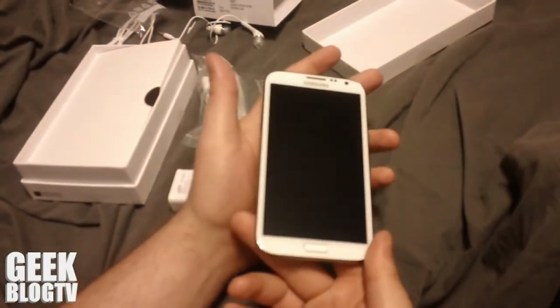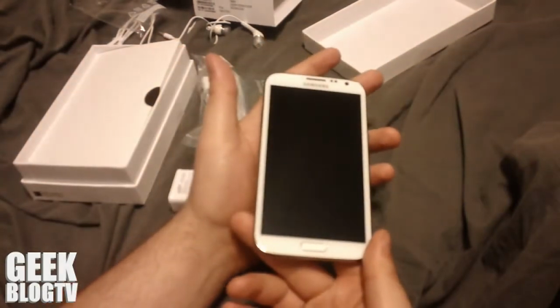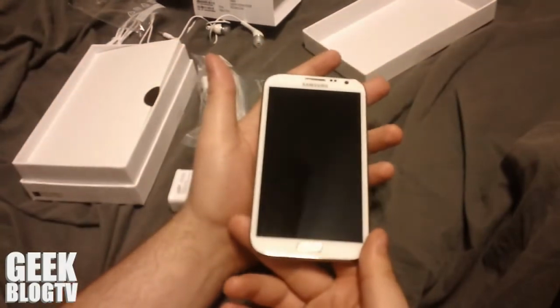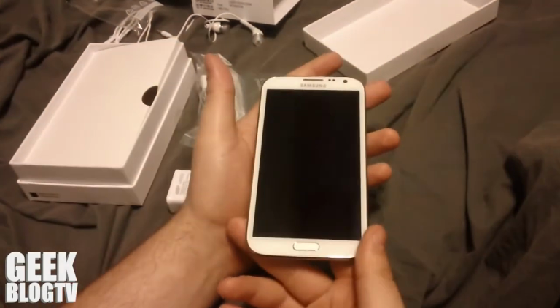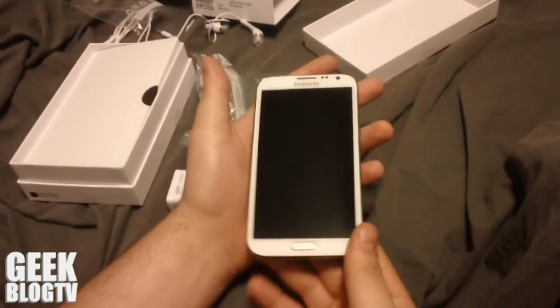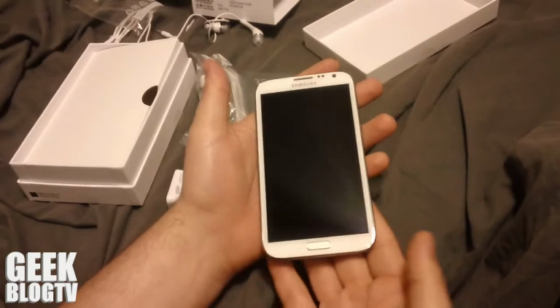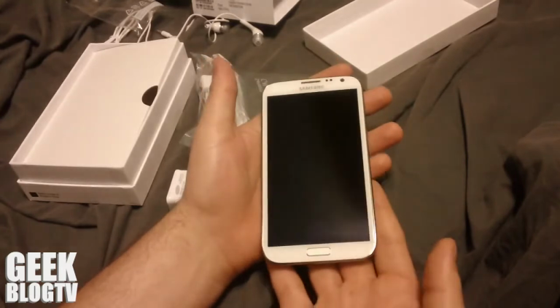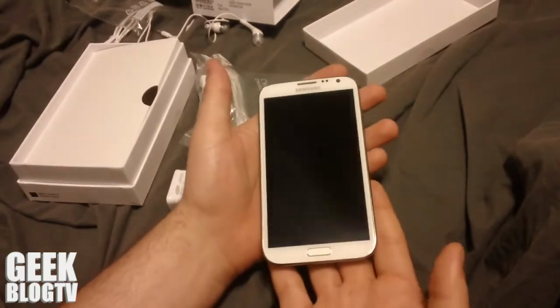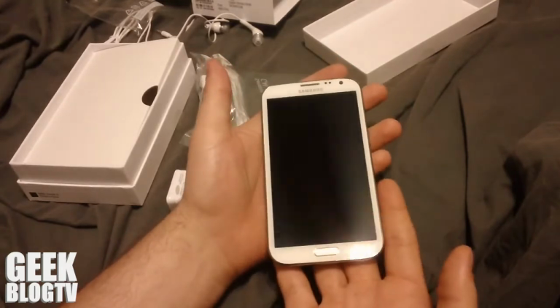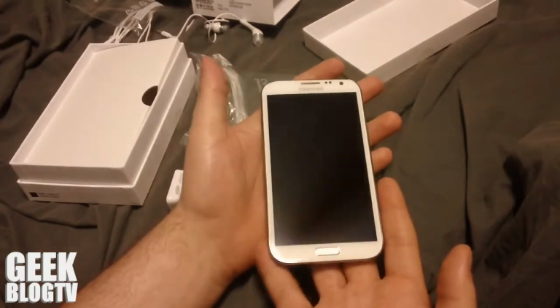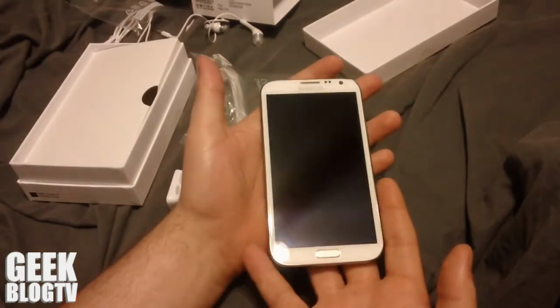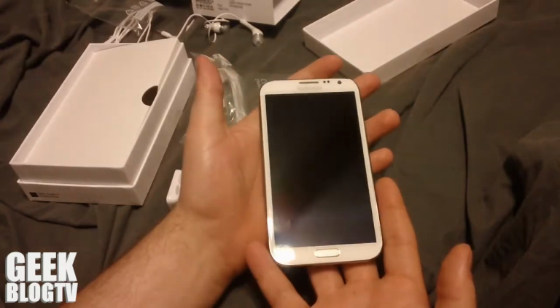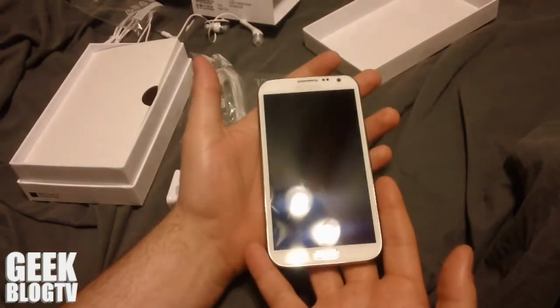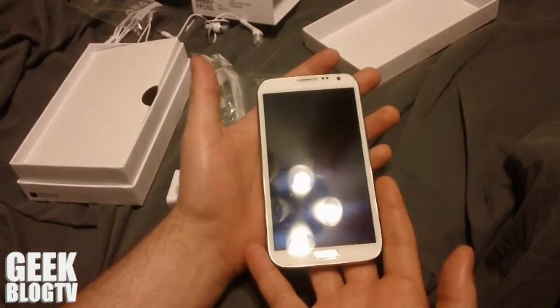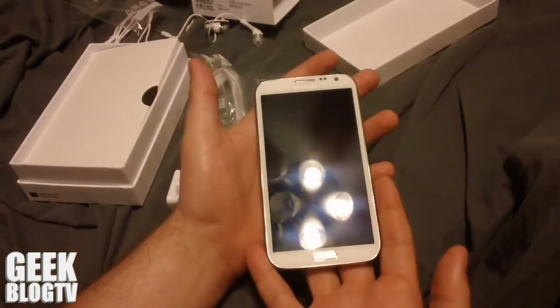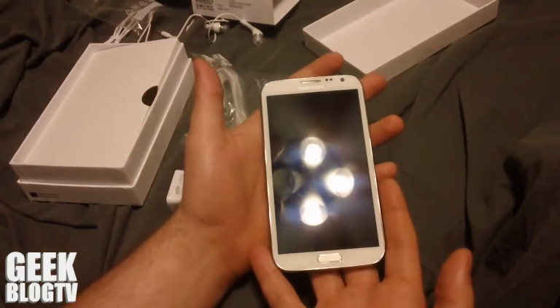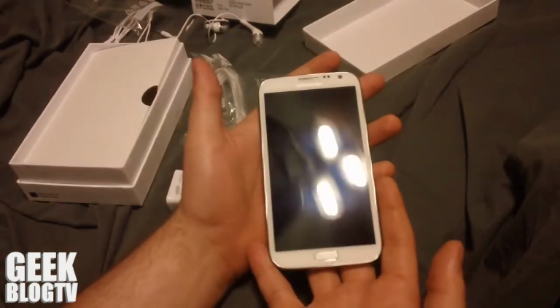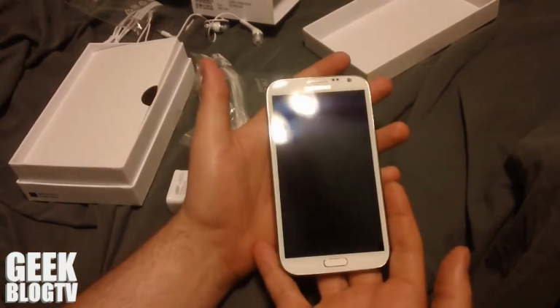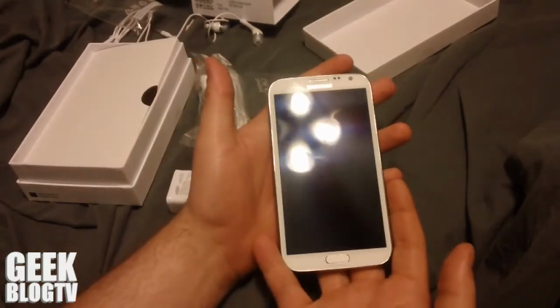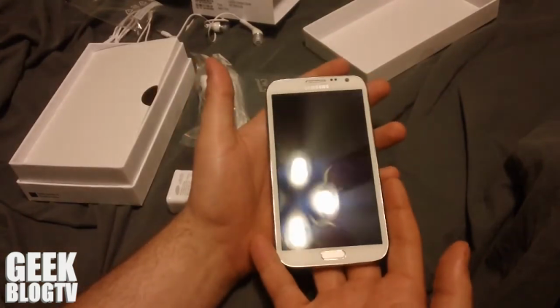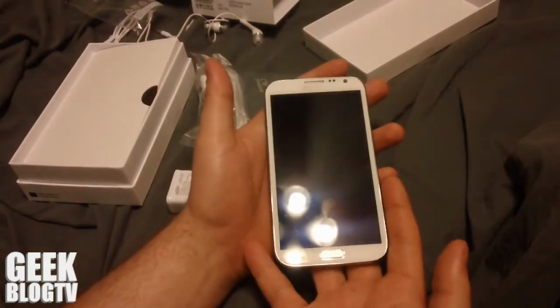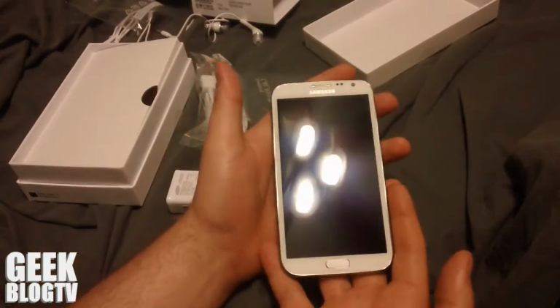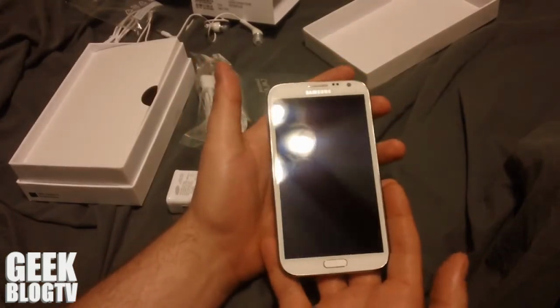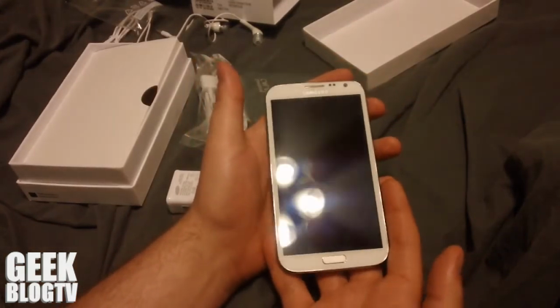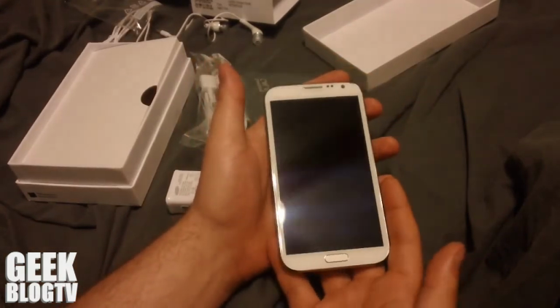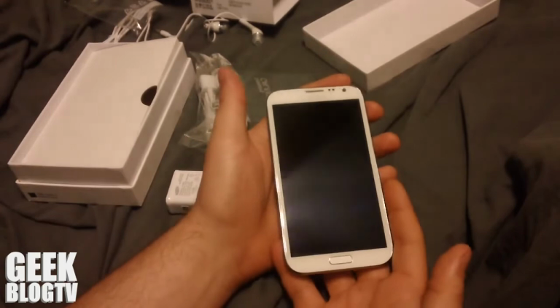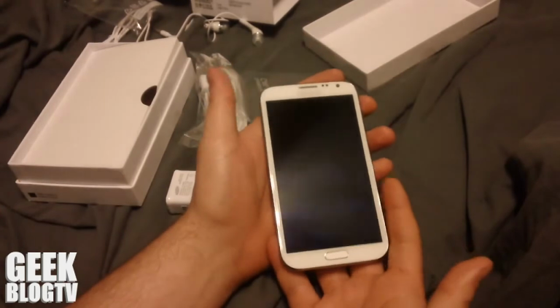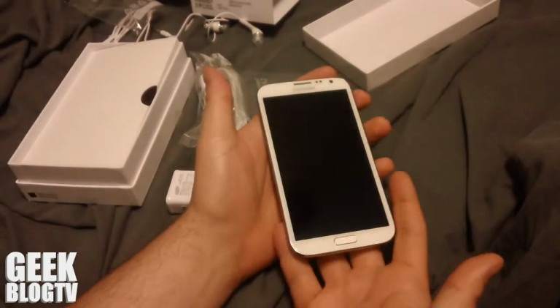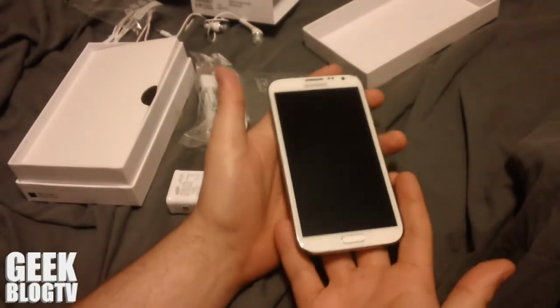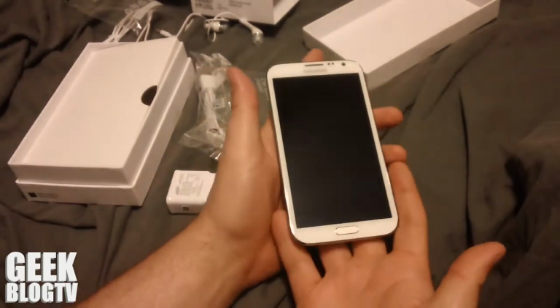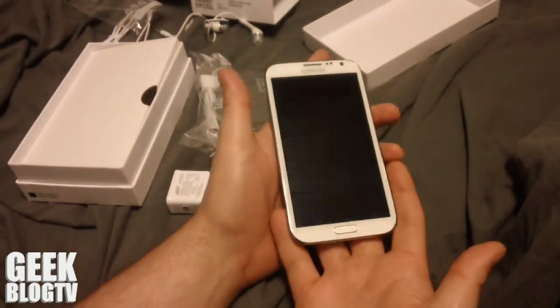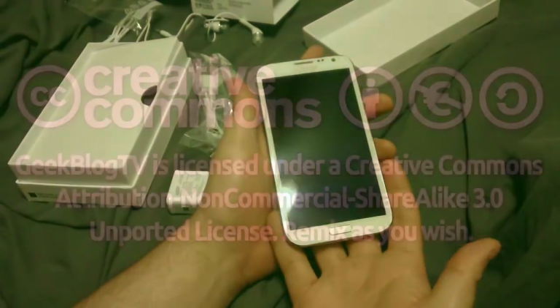If you guys enjoyed this unboxing video, be sure to share, like, and subscribe. Come and check us out at geekblog.tv. Thanks for watching.